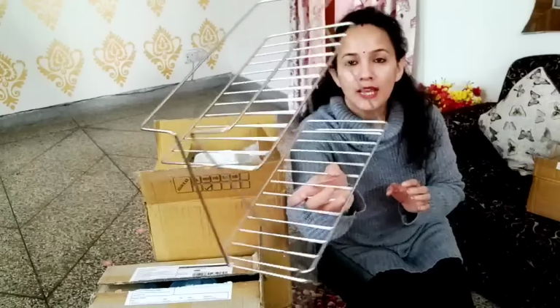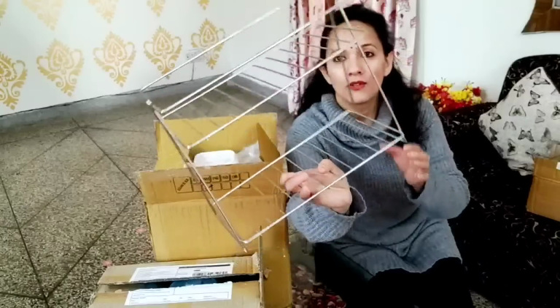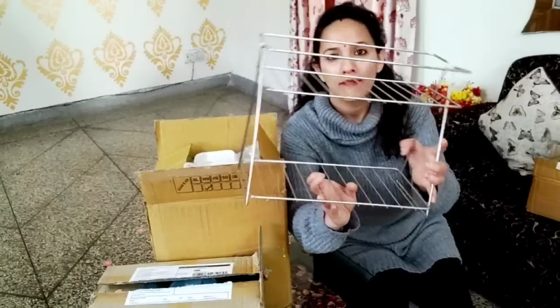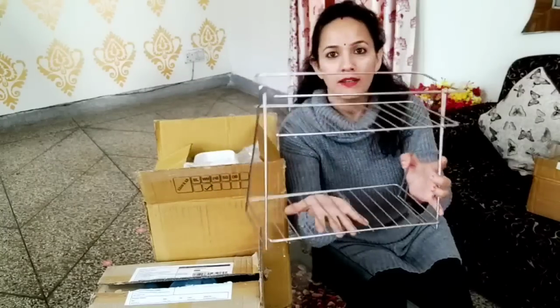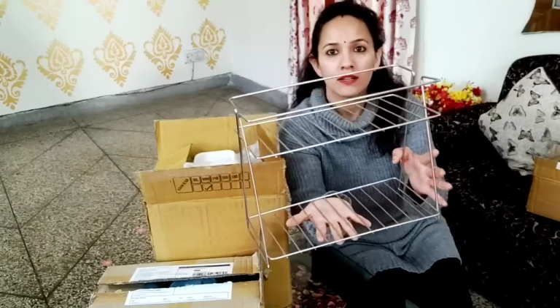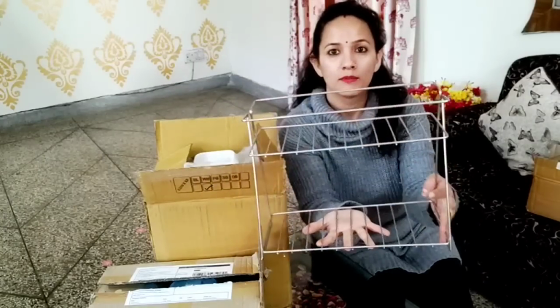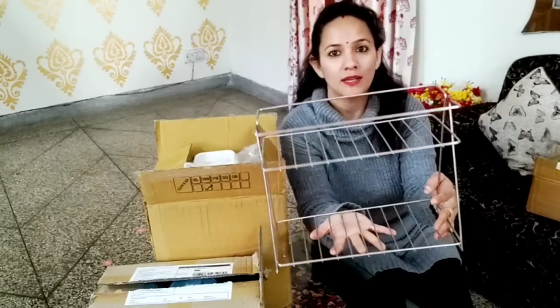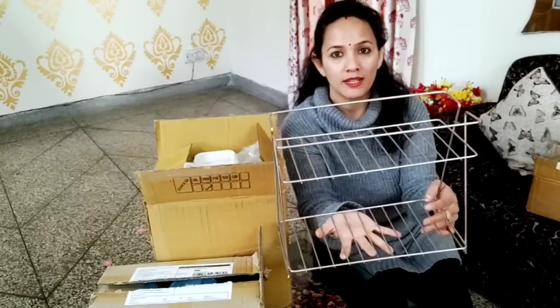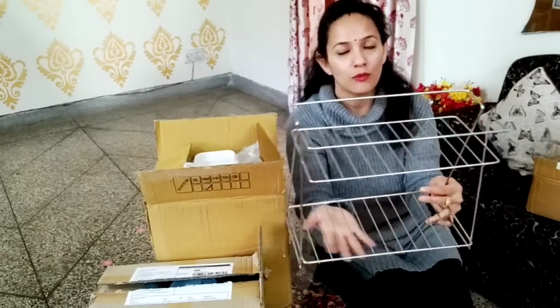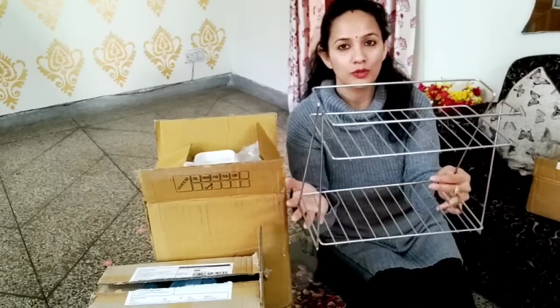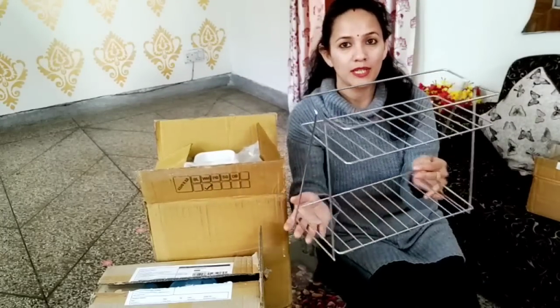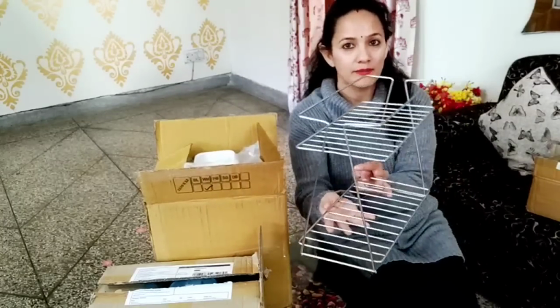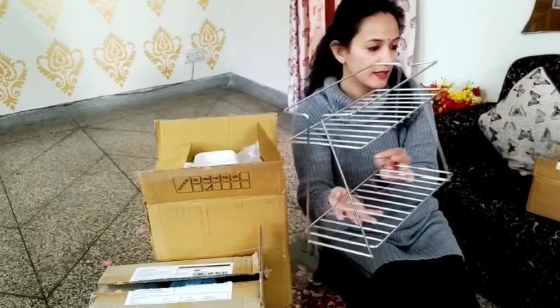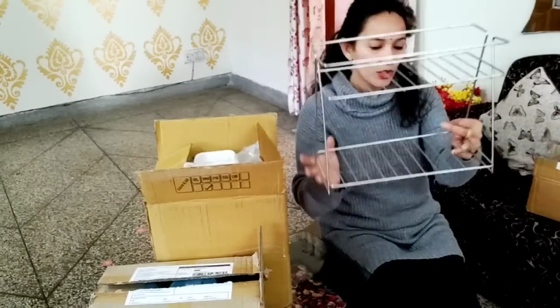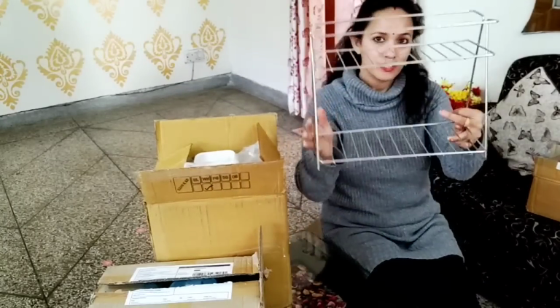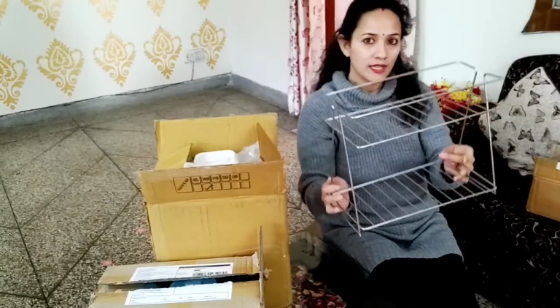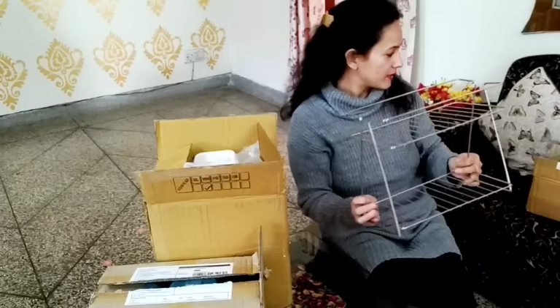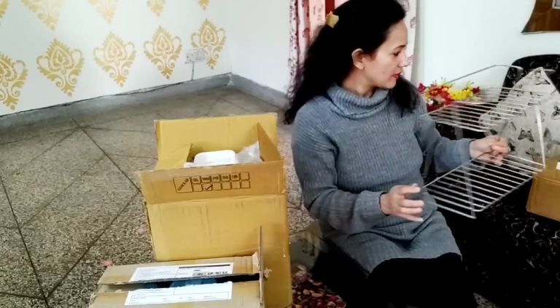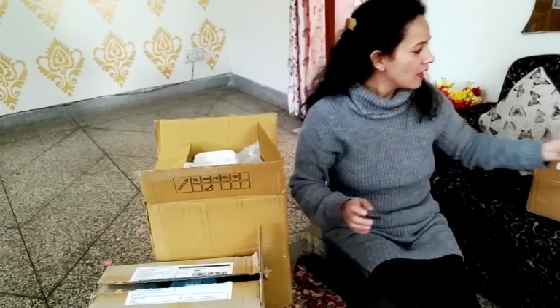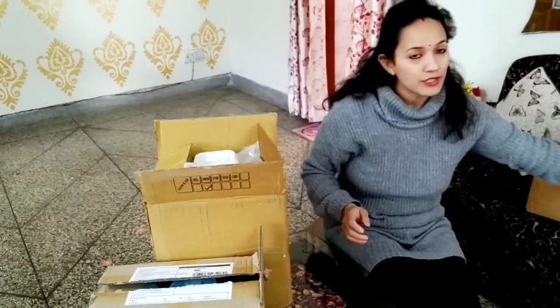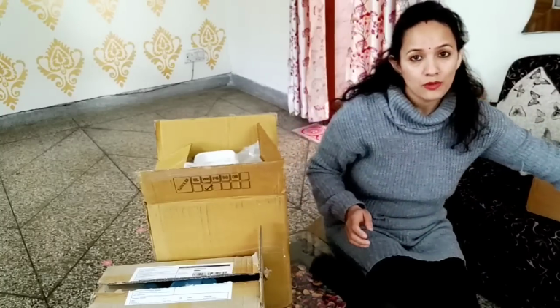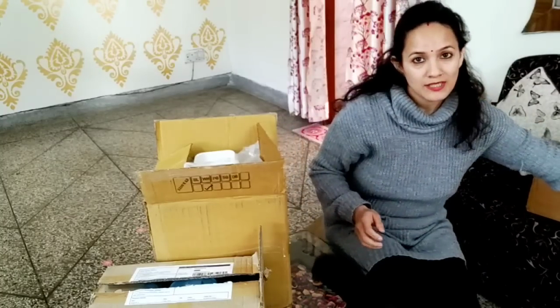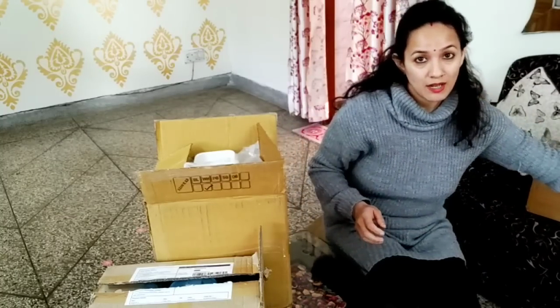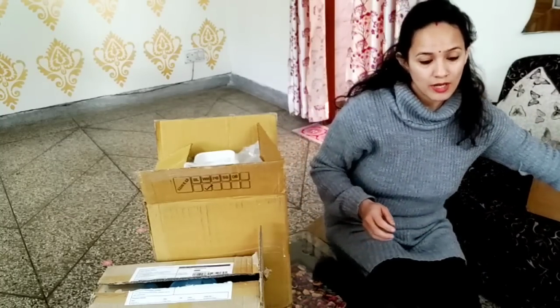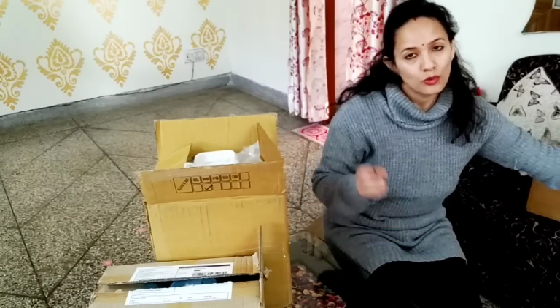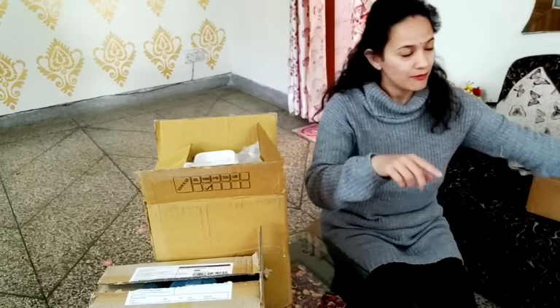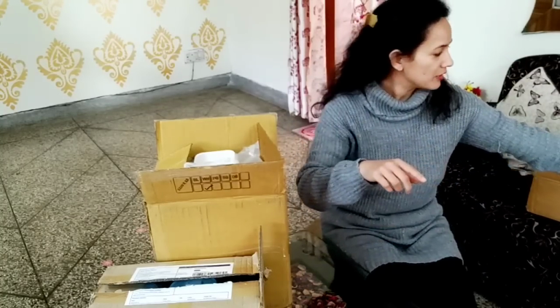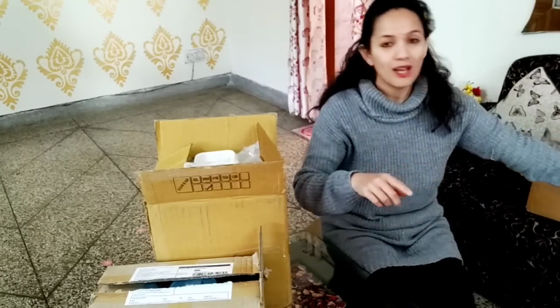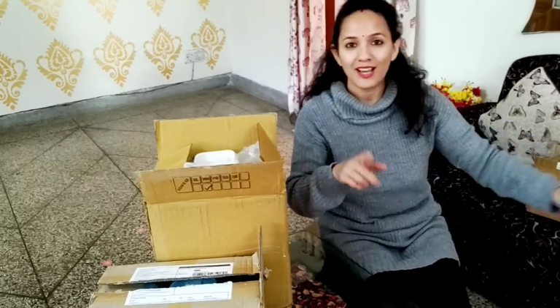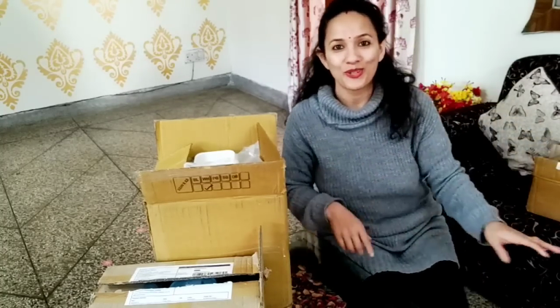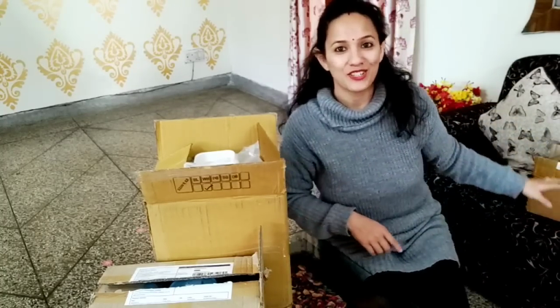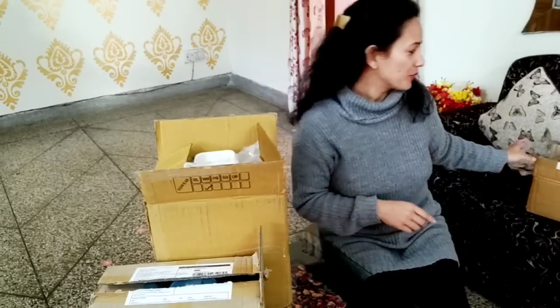This rack is good. It is heavy but not too big — it is small to medium size. I purchased this first, and when I put it in my kitchen I will share a video with you all.